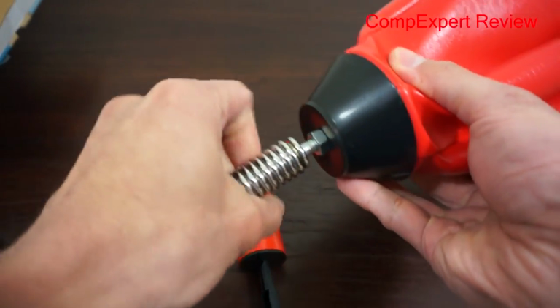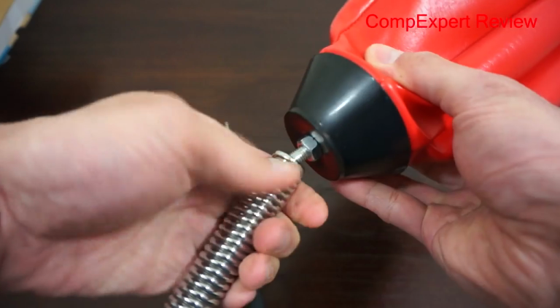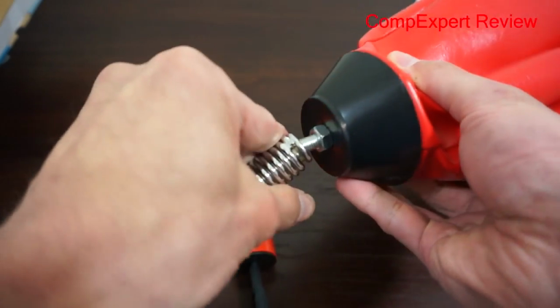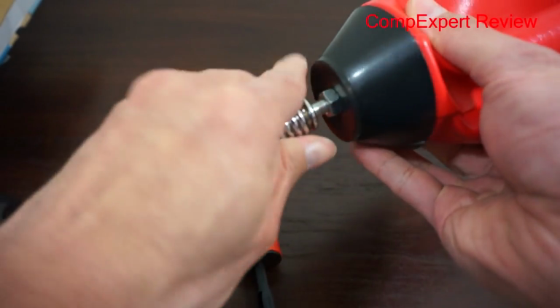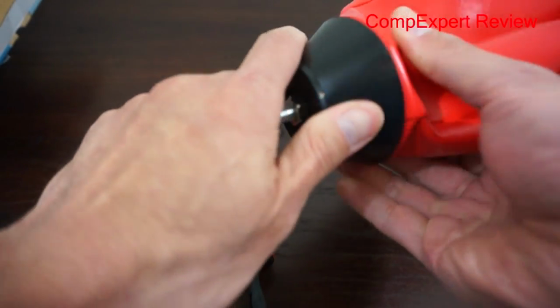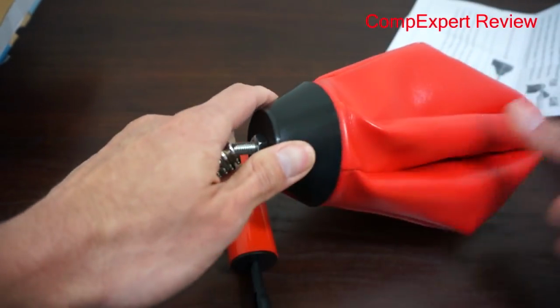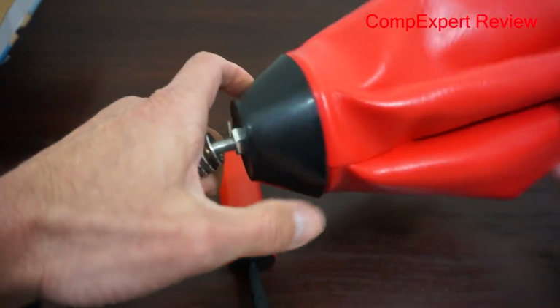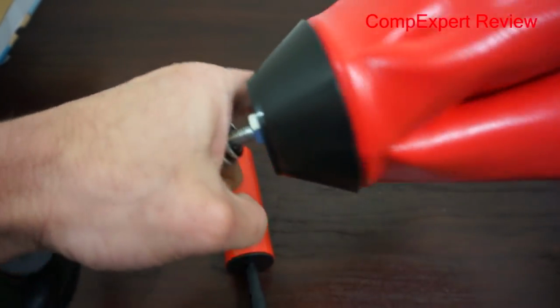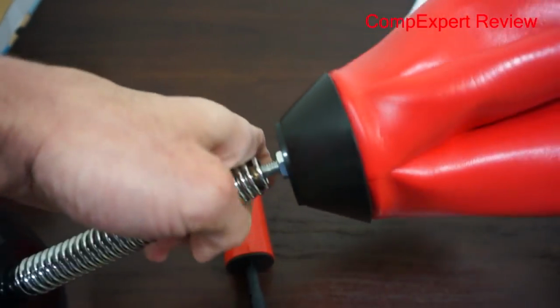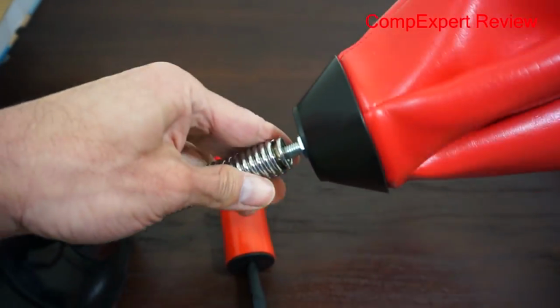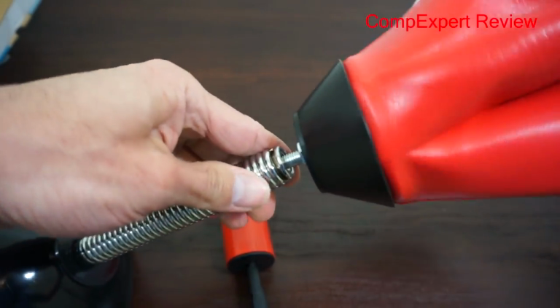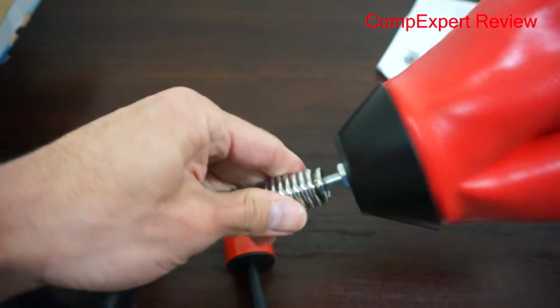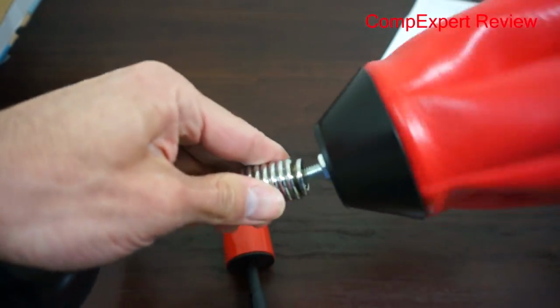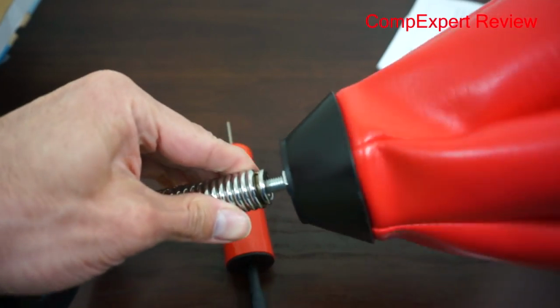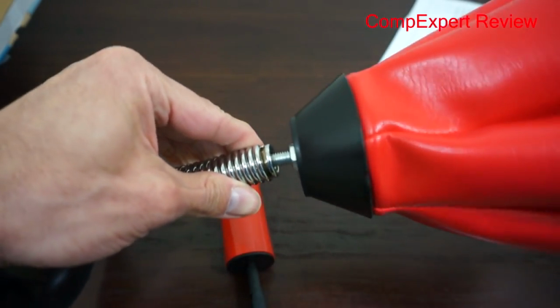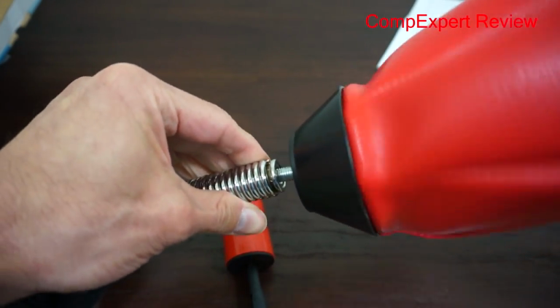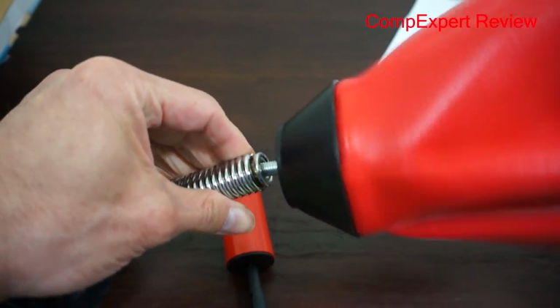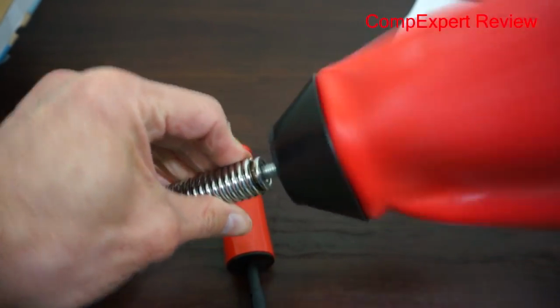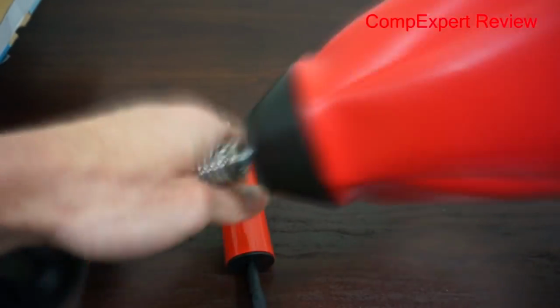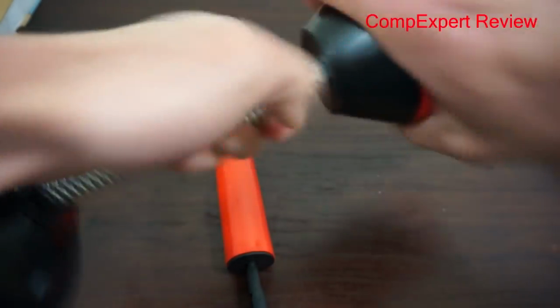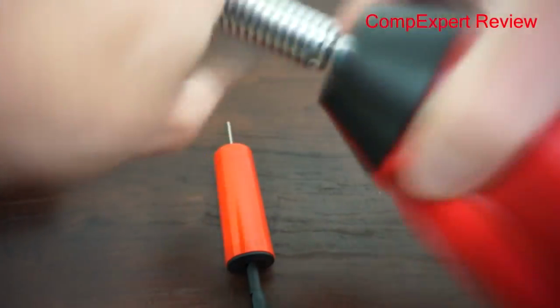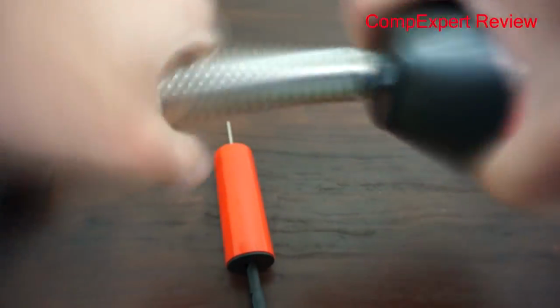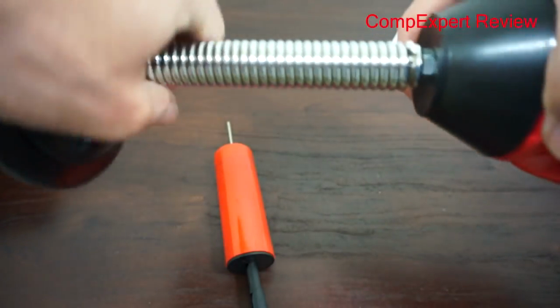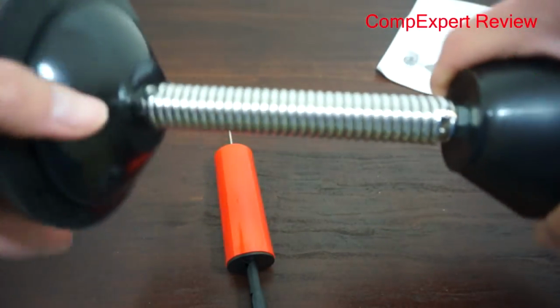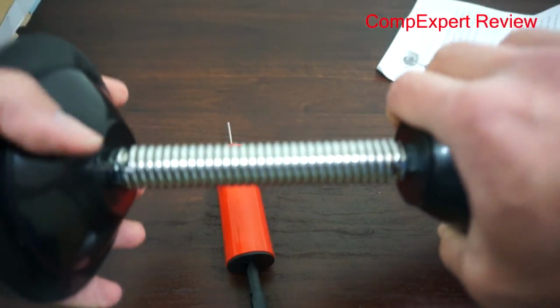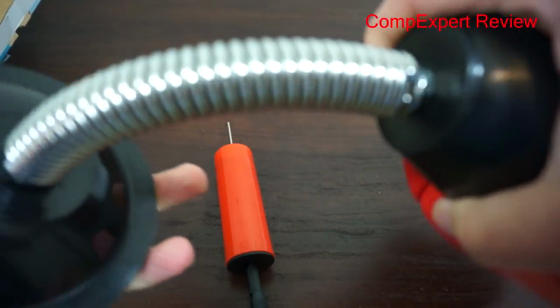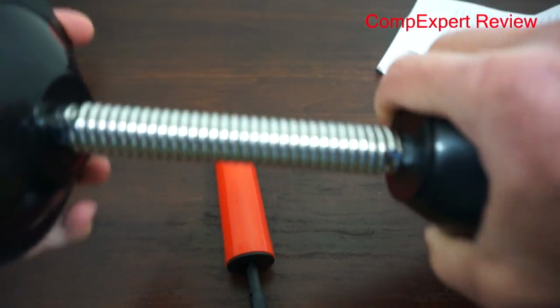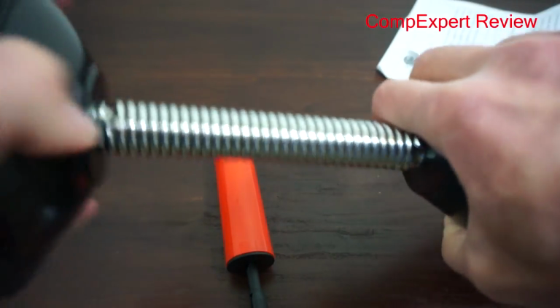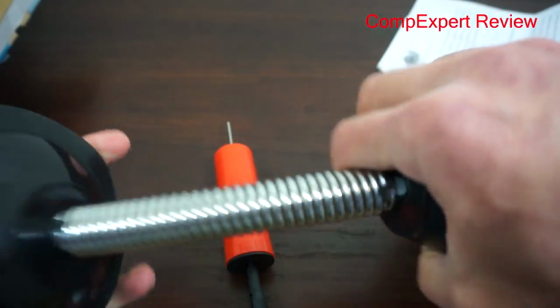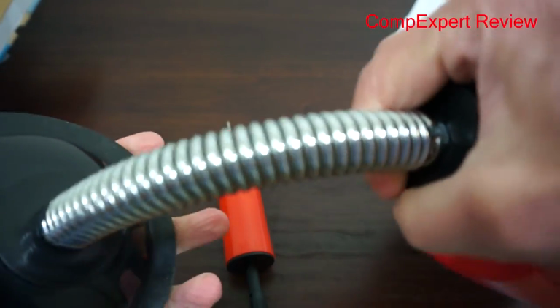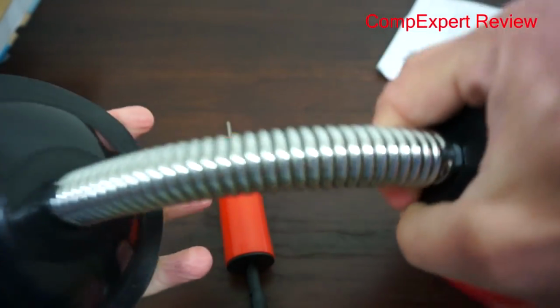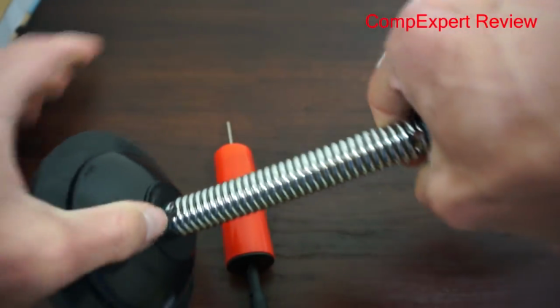Everything simply twists on. The spring is pretty heavy duty — as you can see, it takes quite a bit of force to actually bend it.